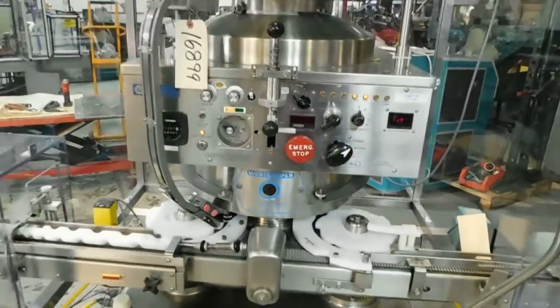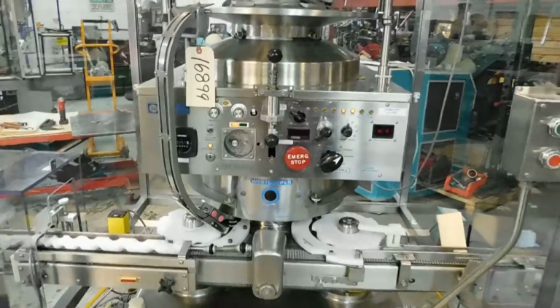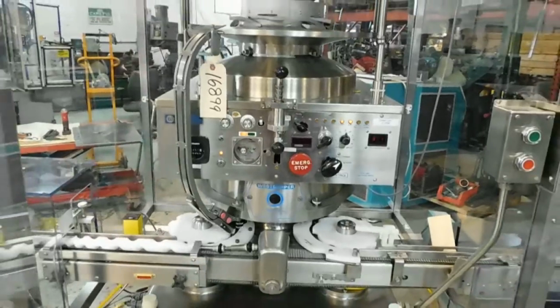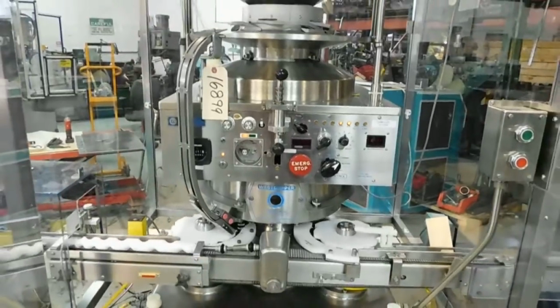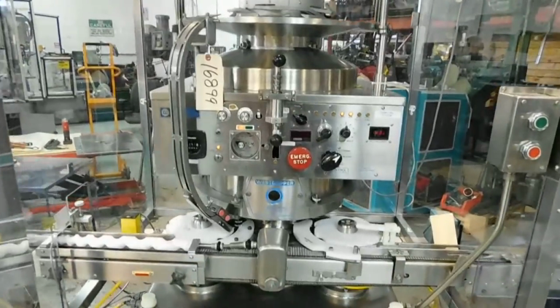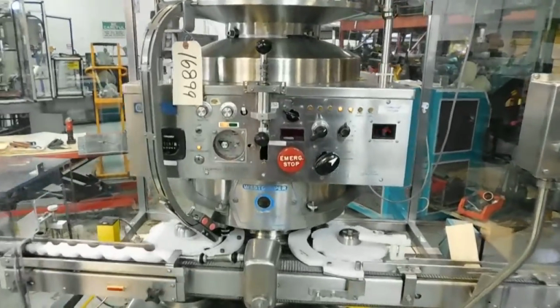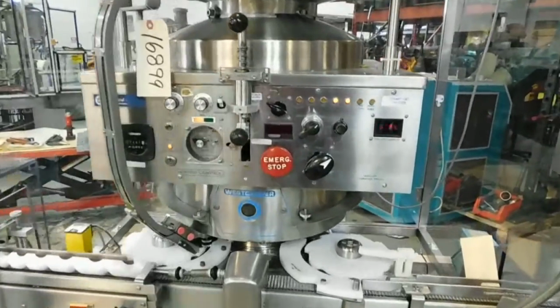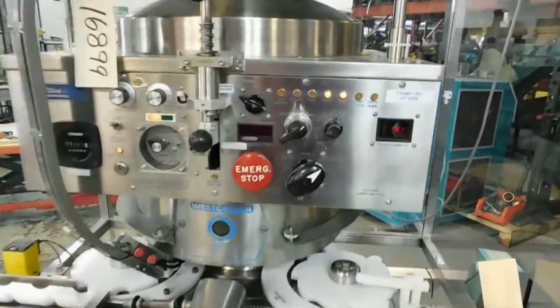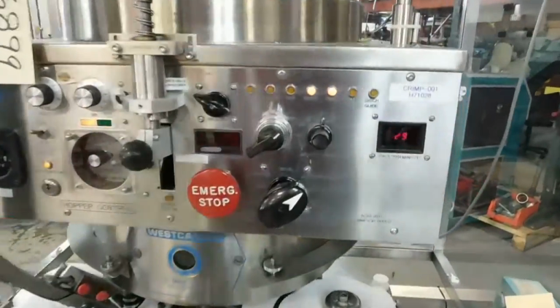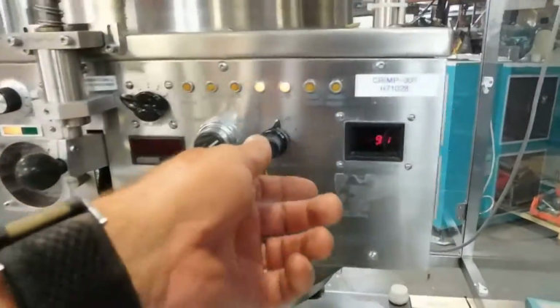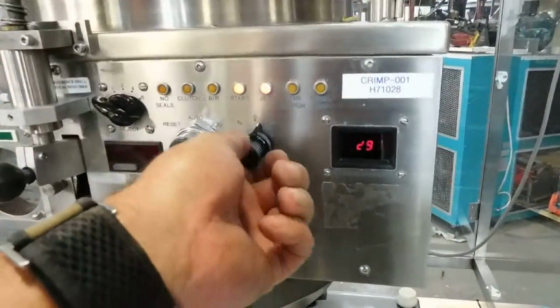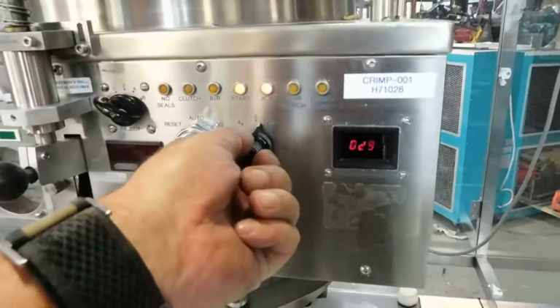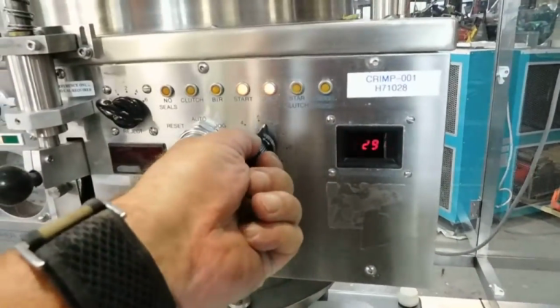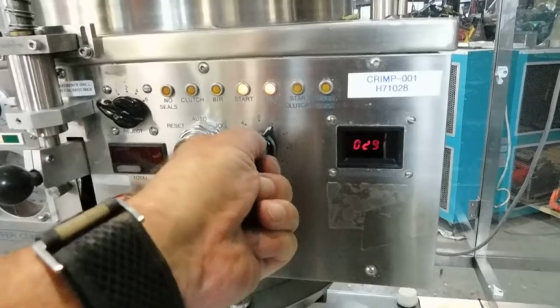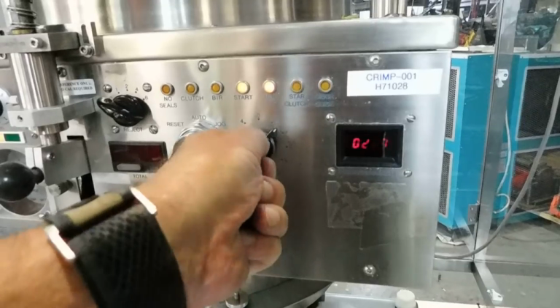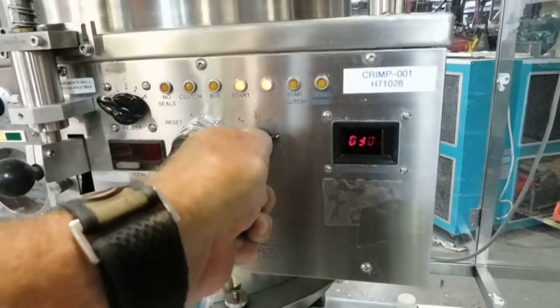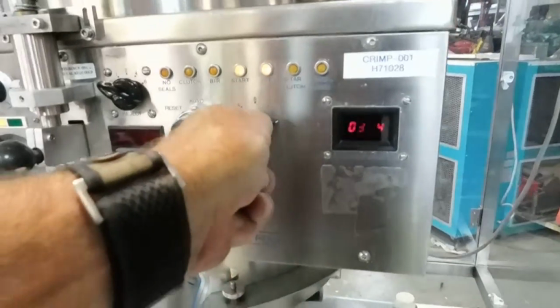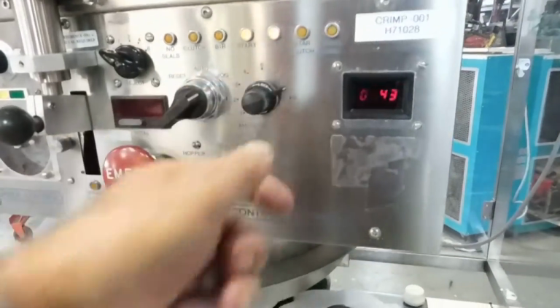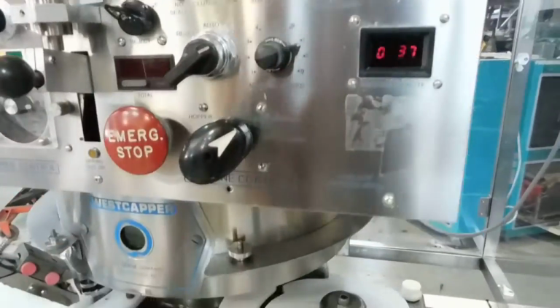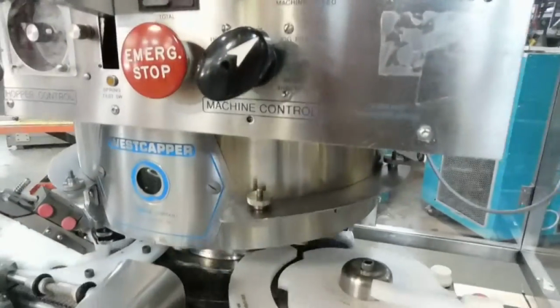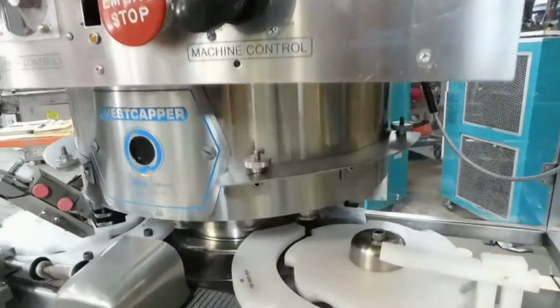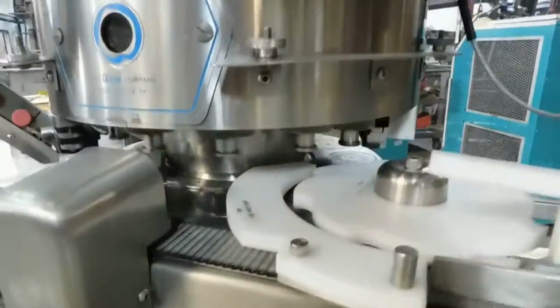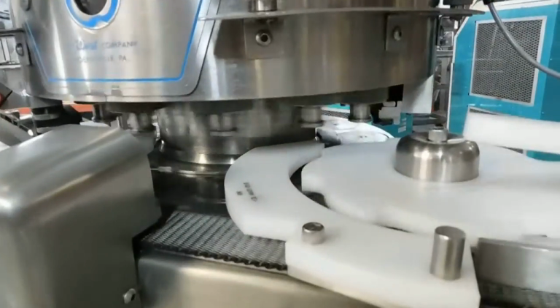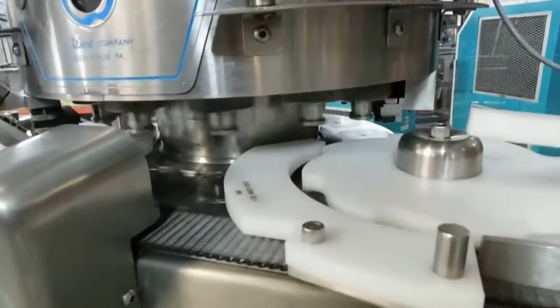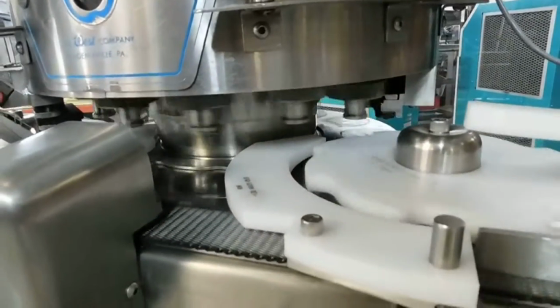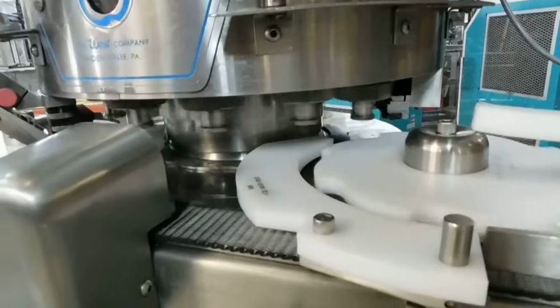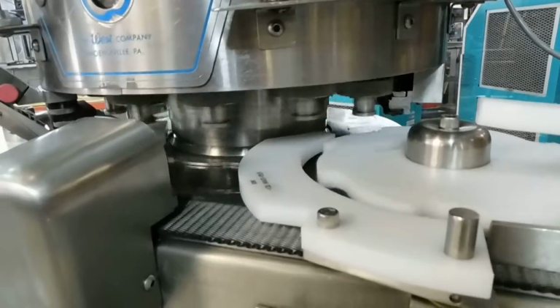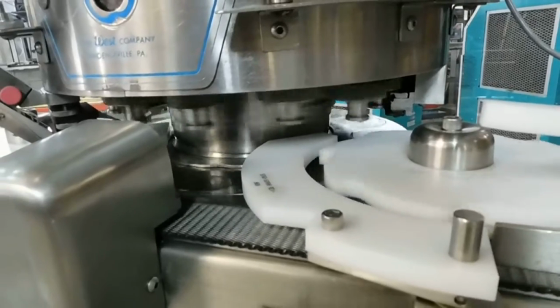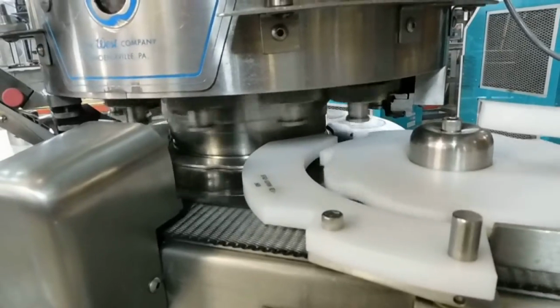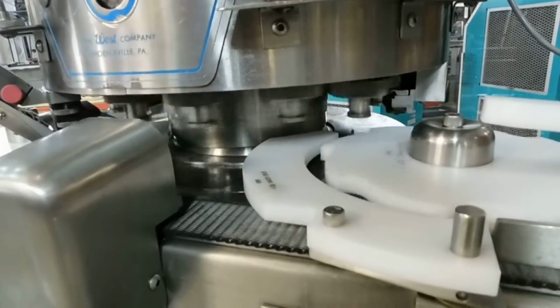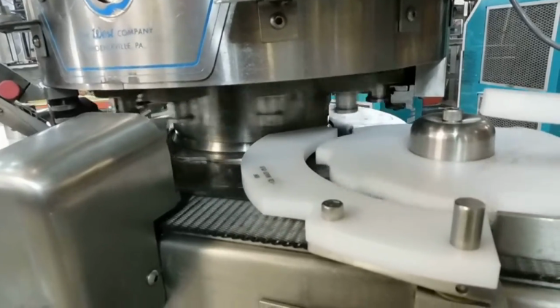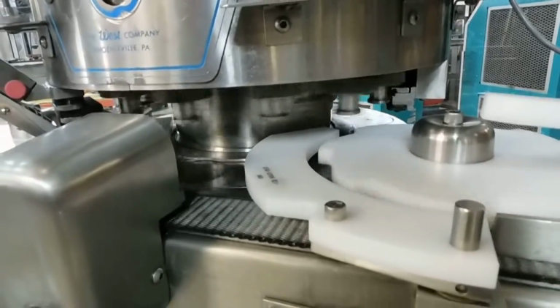It's in beautiful condition. We're running through the jog function right now. It does feature variable speed. According to the indicator there, that's about 350 containers per minute.